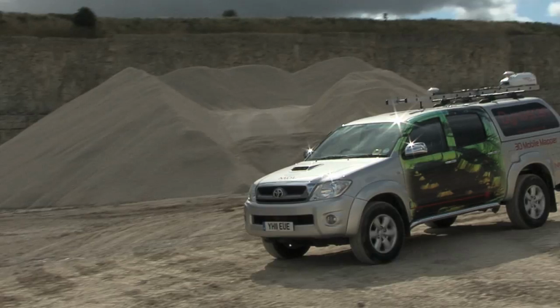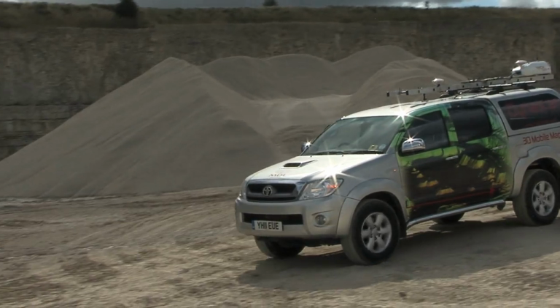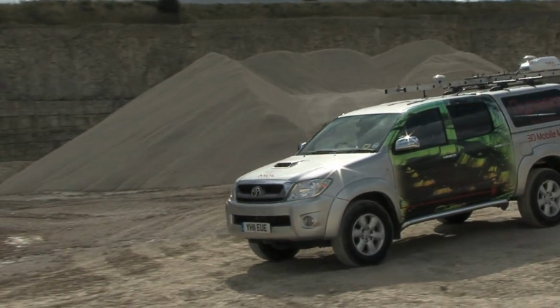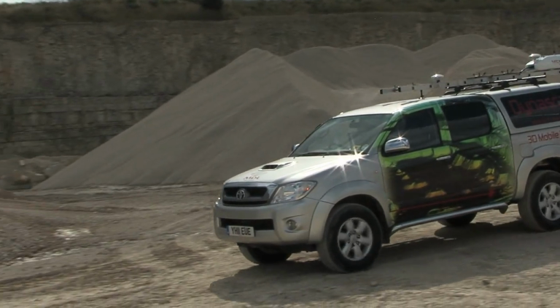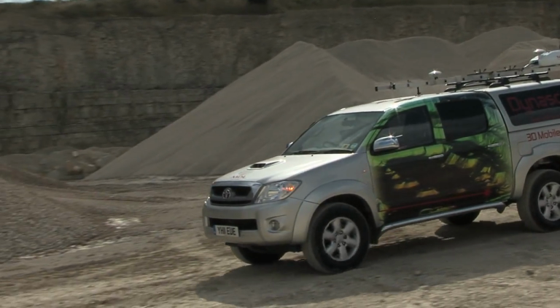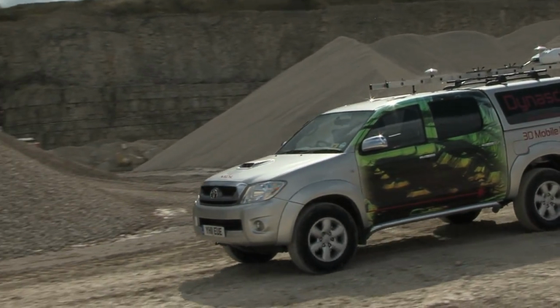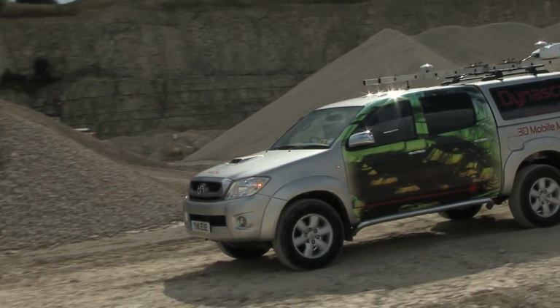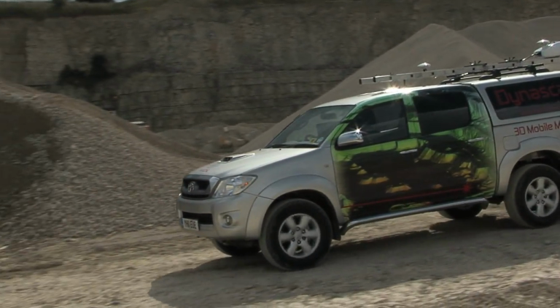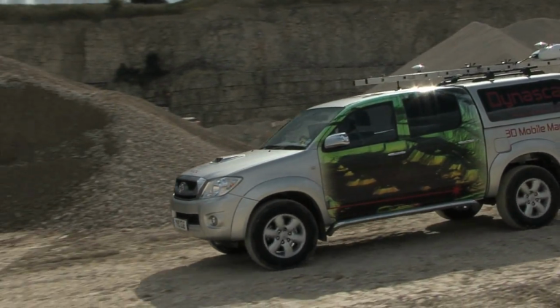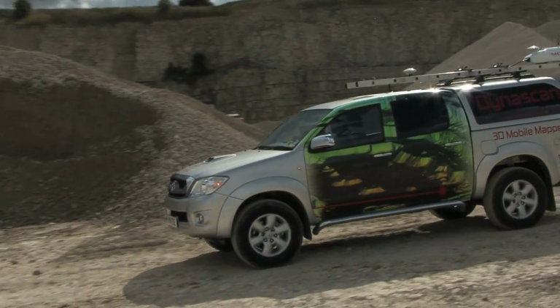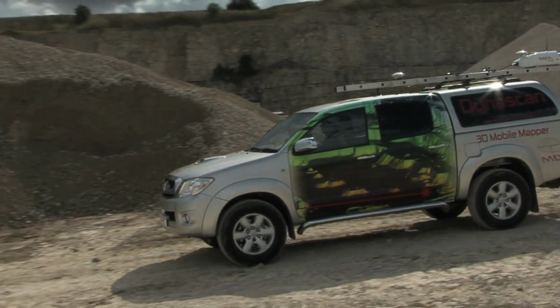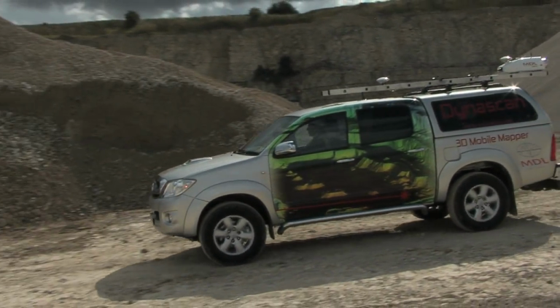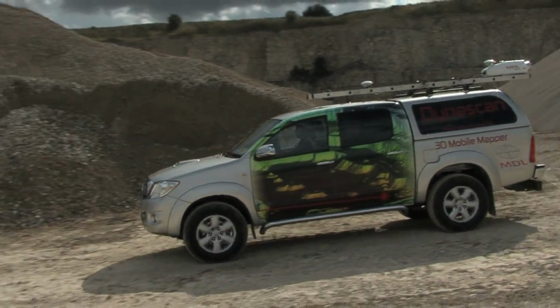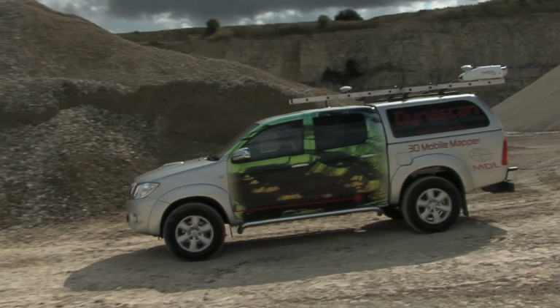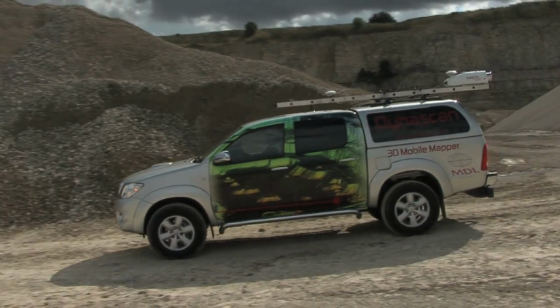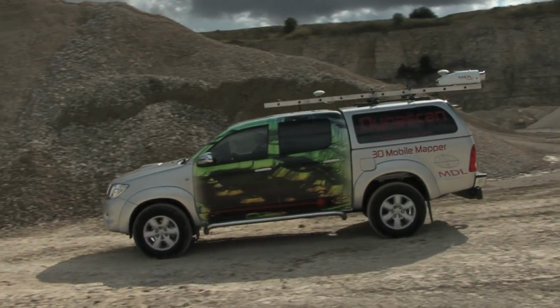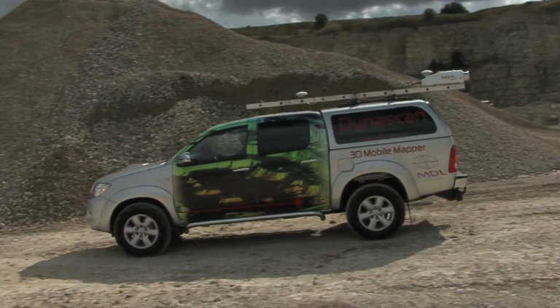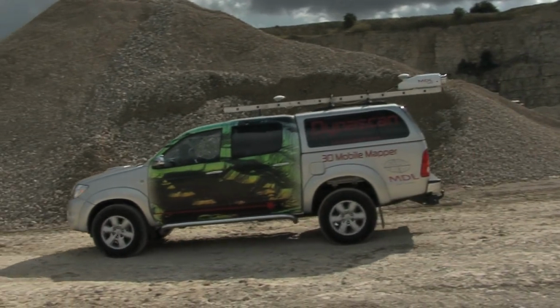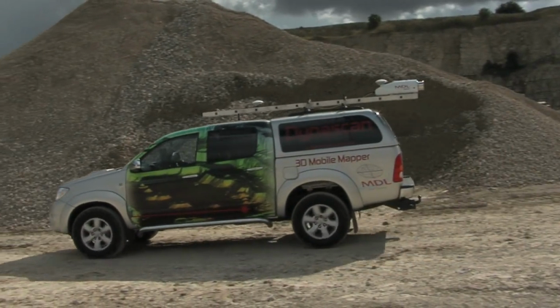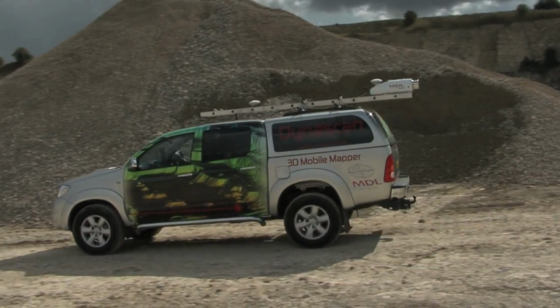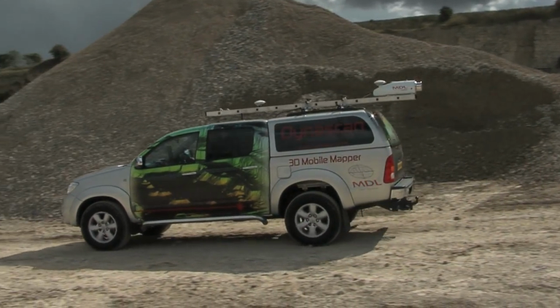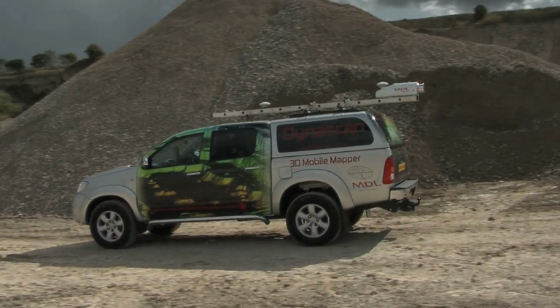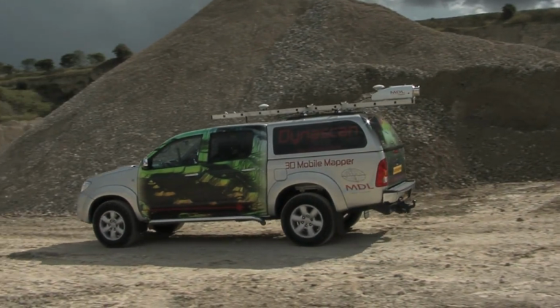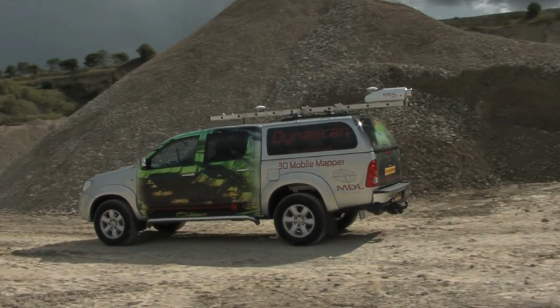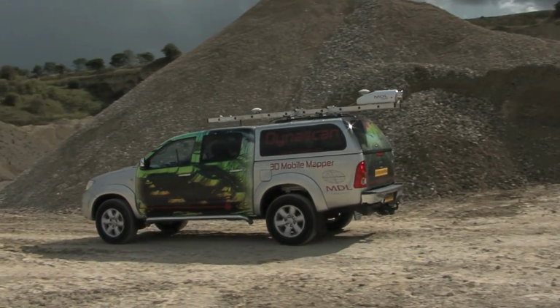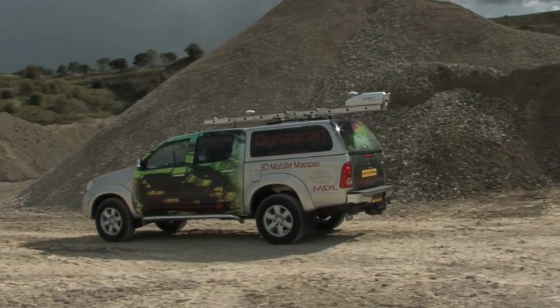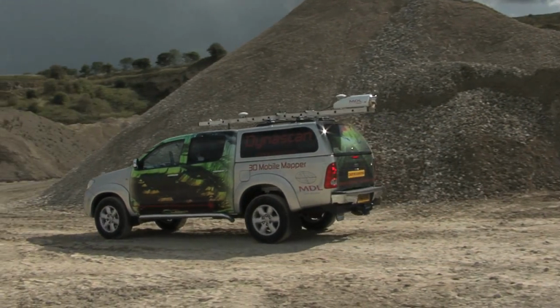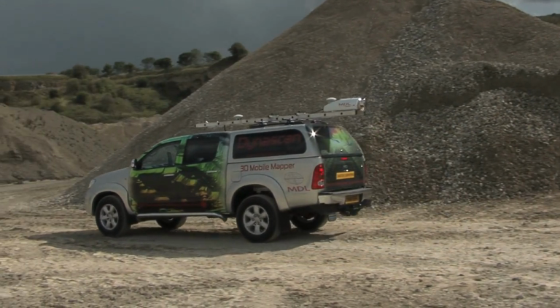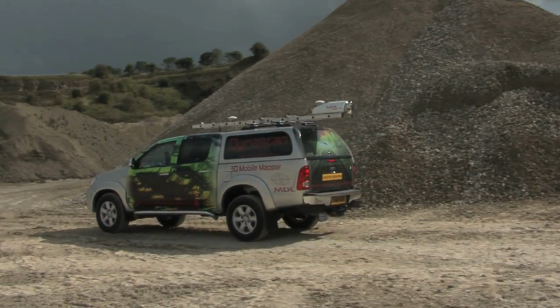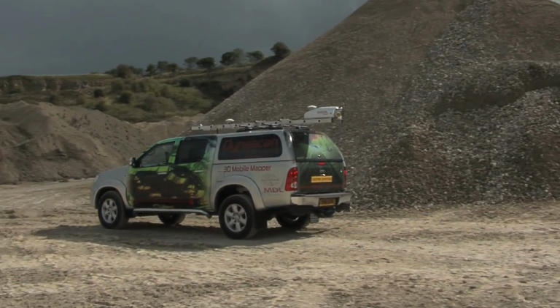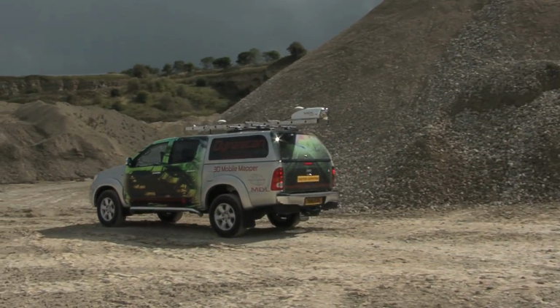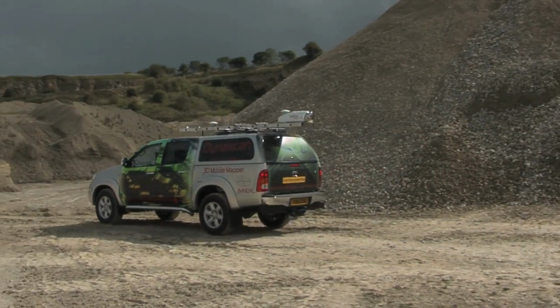This type of survey can be performed in a fraction of the time previously taken with conventional survey equipment, and provides more accurate asset management data.